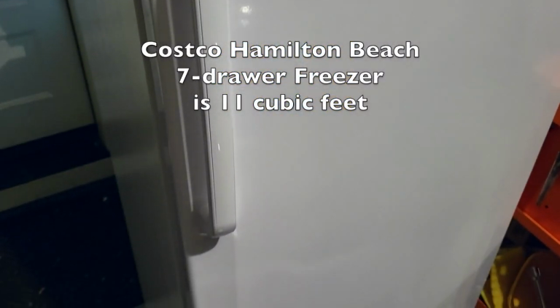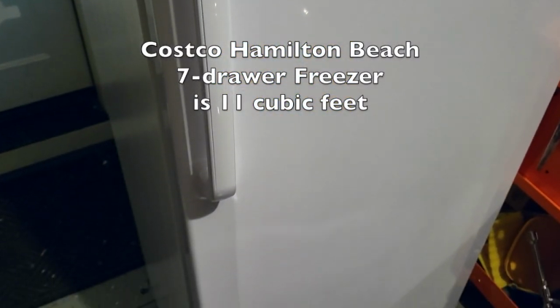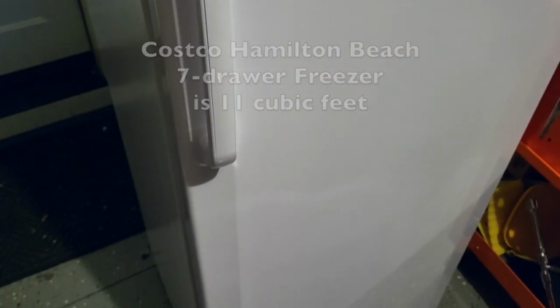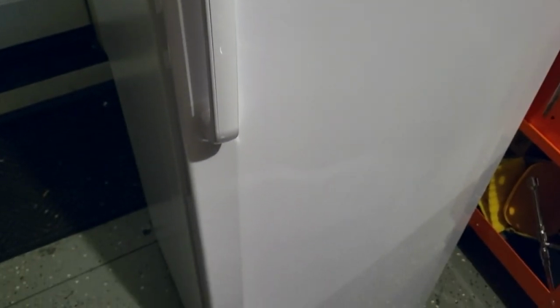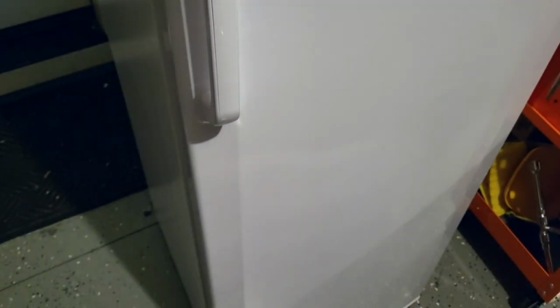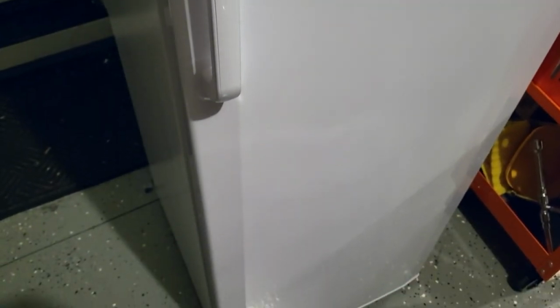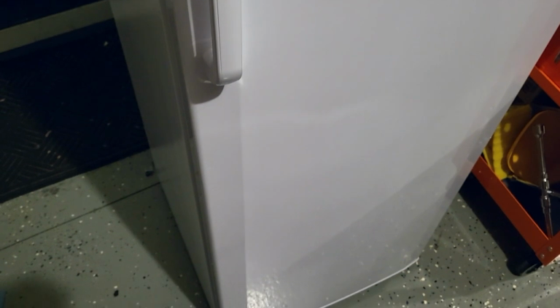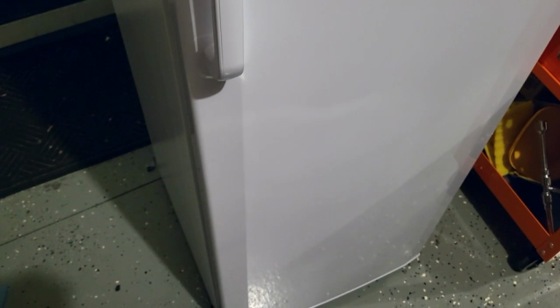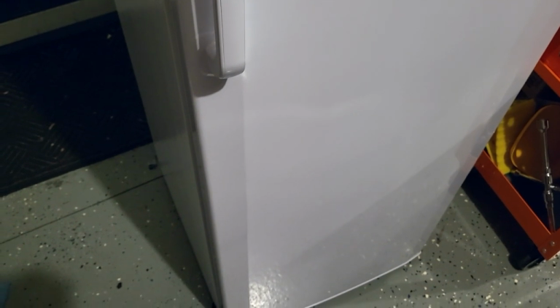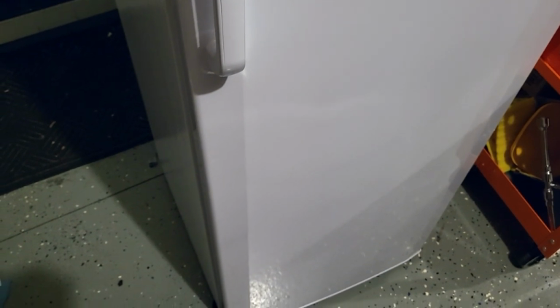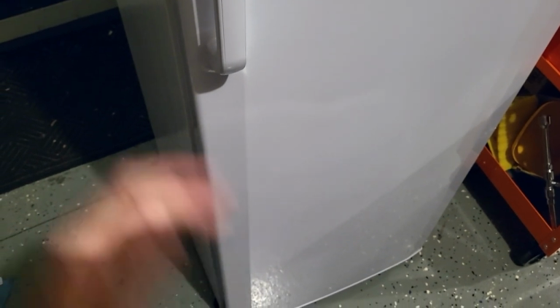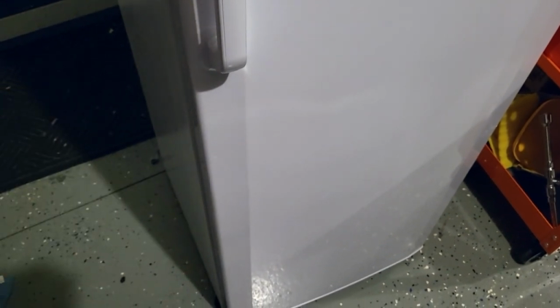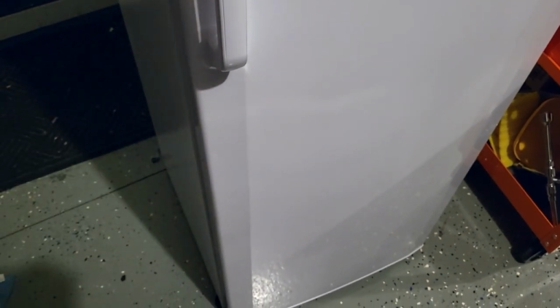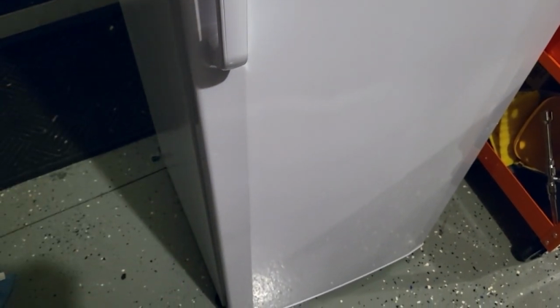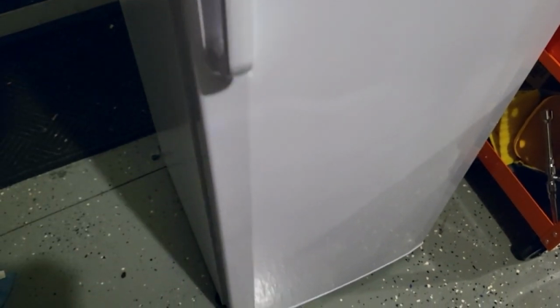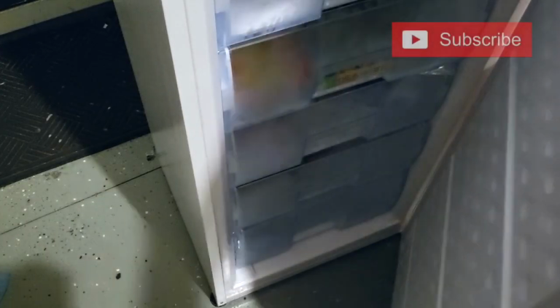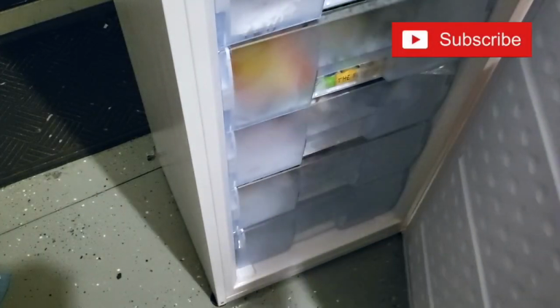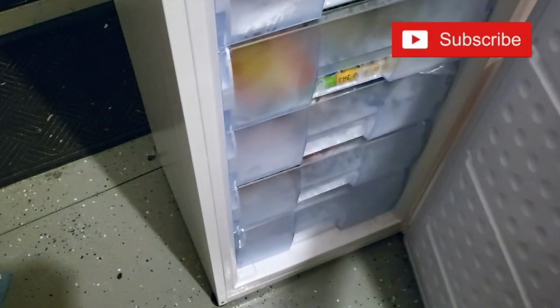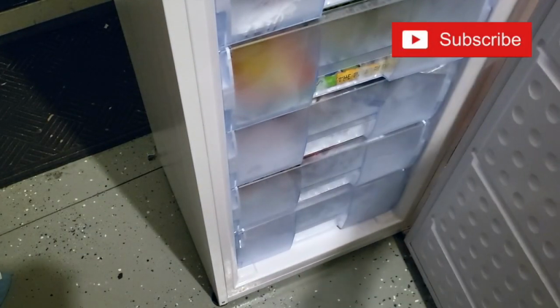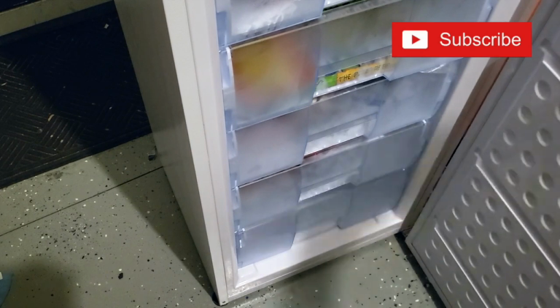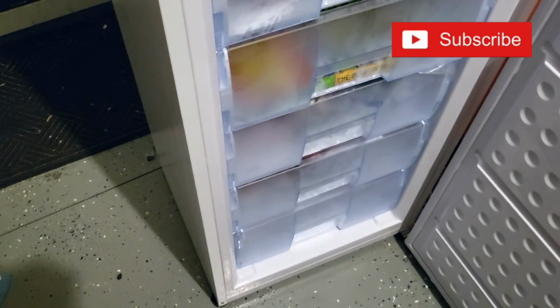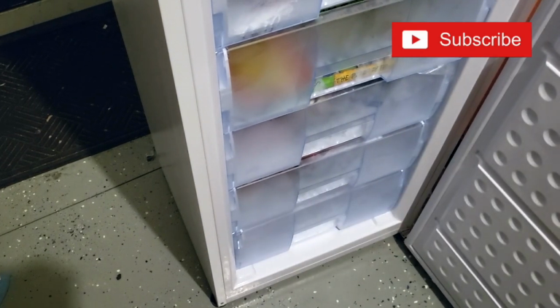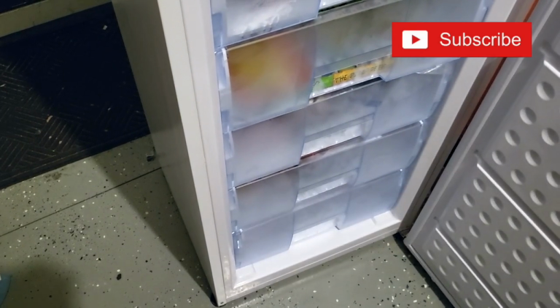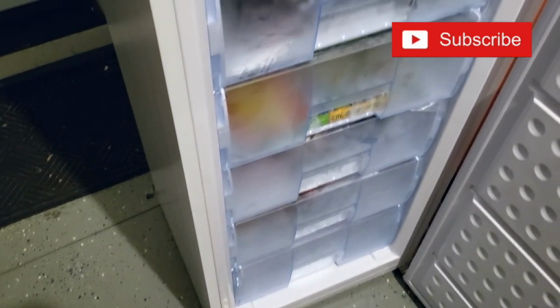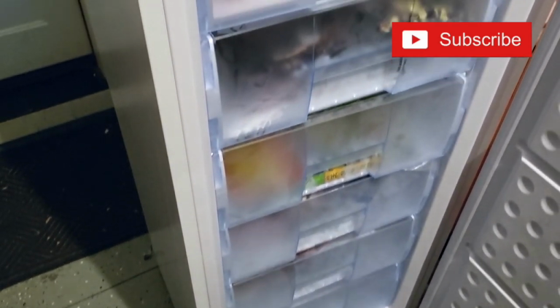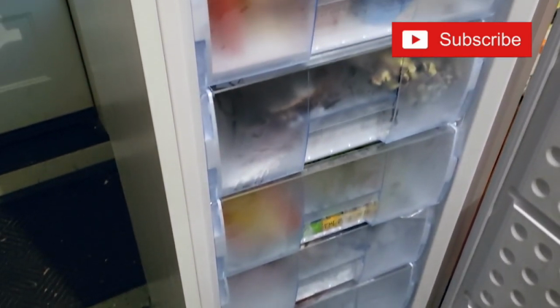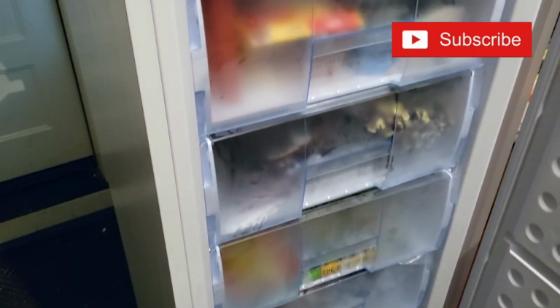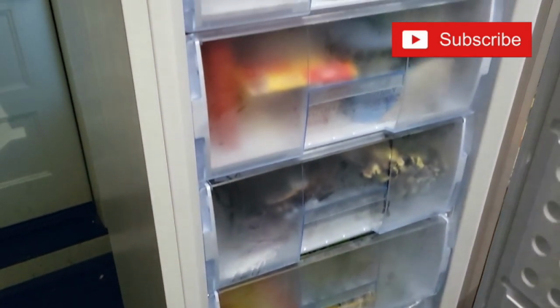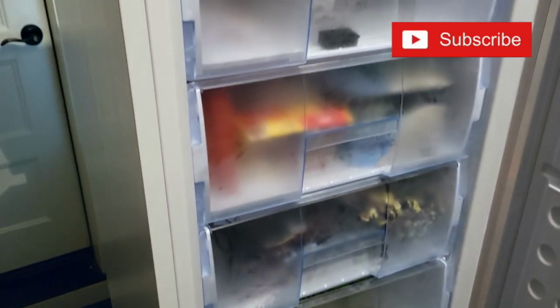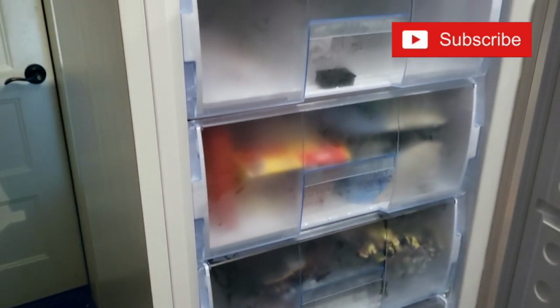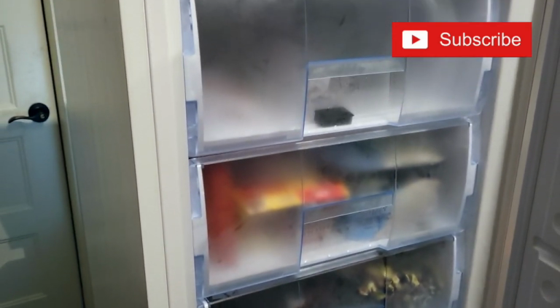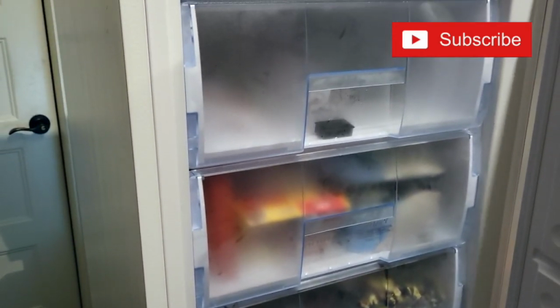Let me first show you the really small footprint this thing has. It actually takes up less floor space than my much smaller chest freezer, because it's stacked vertically with this really cool organization.